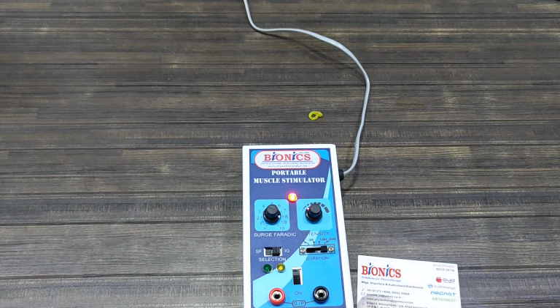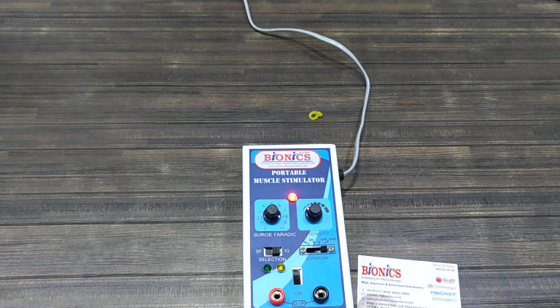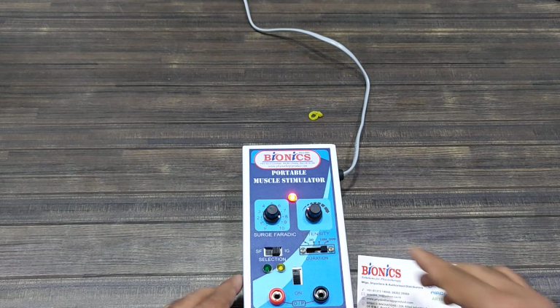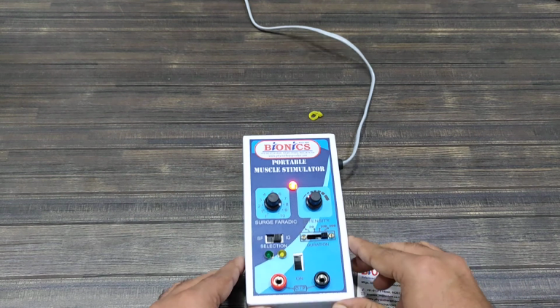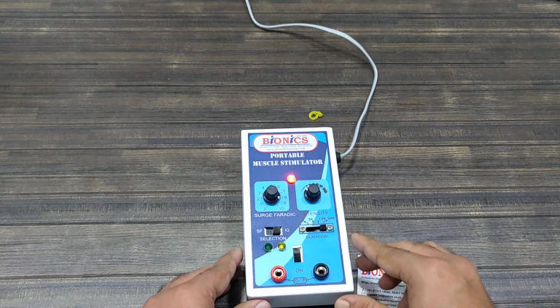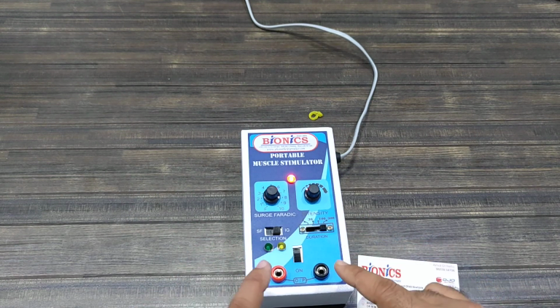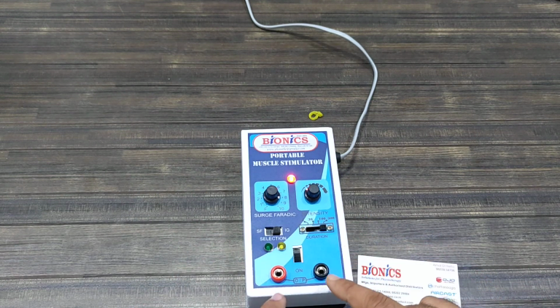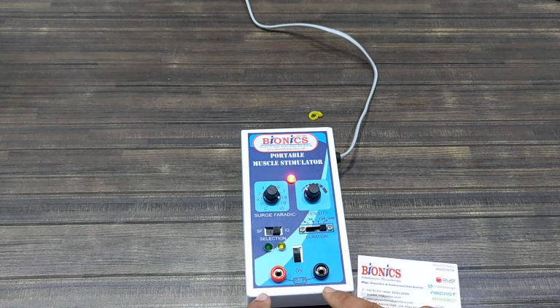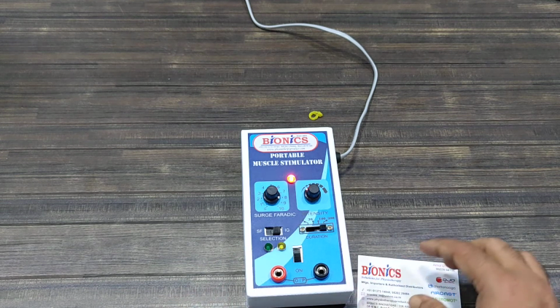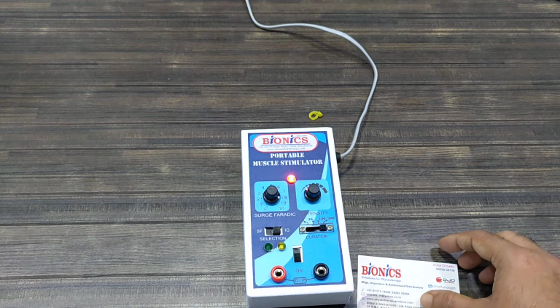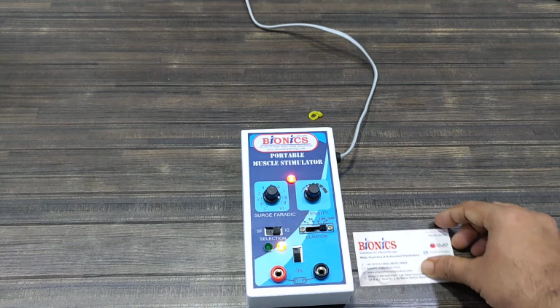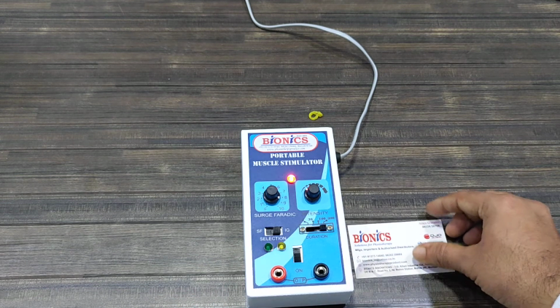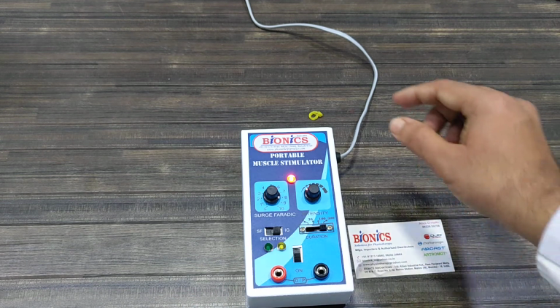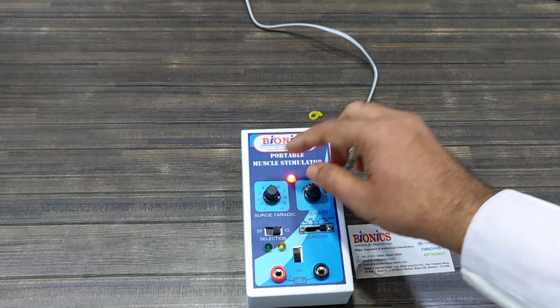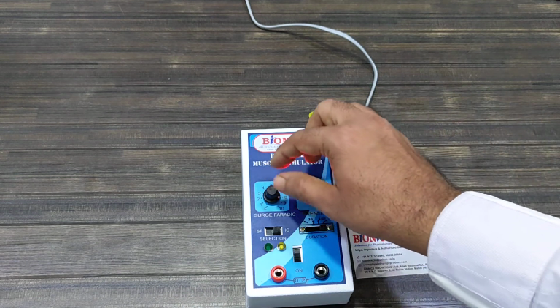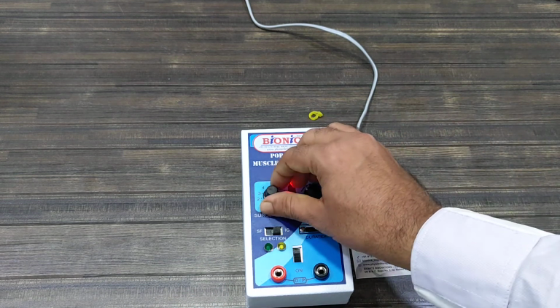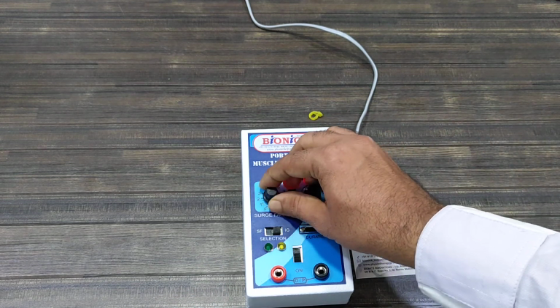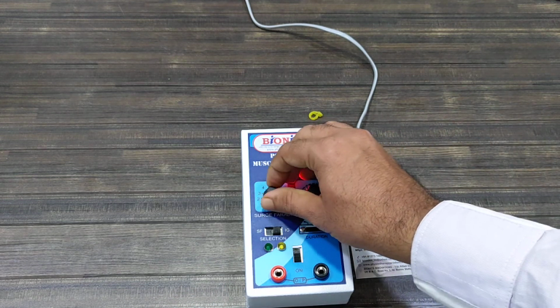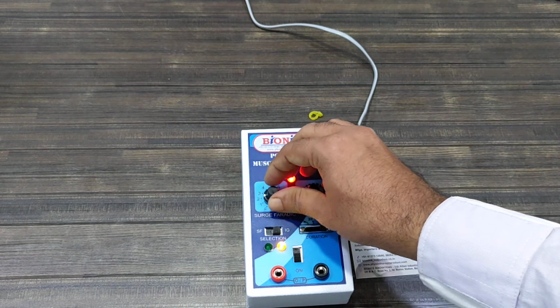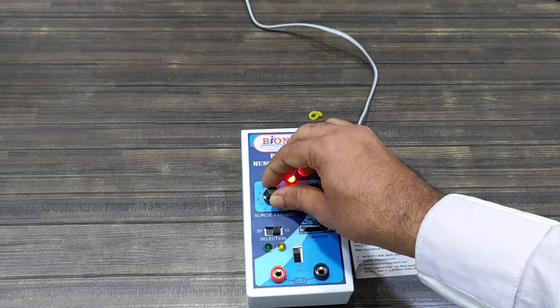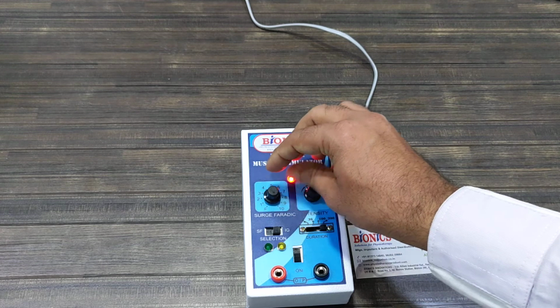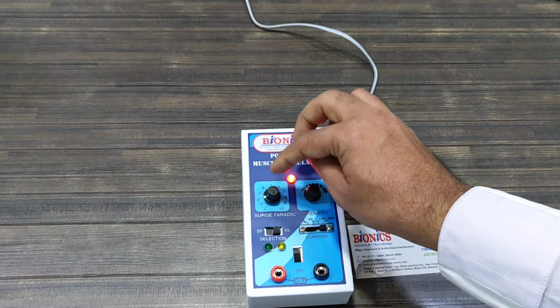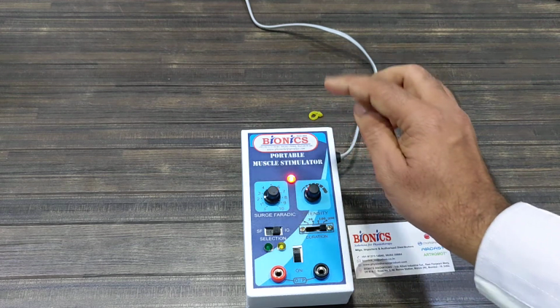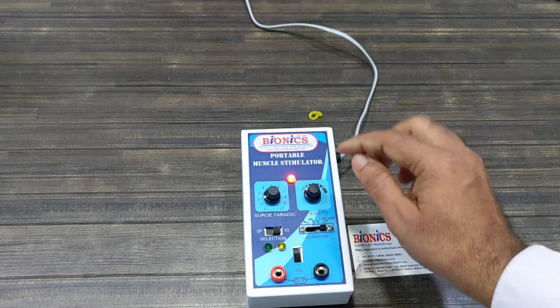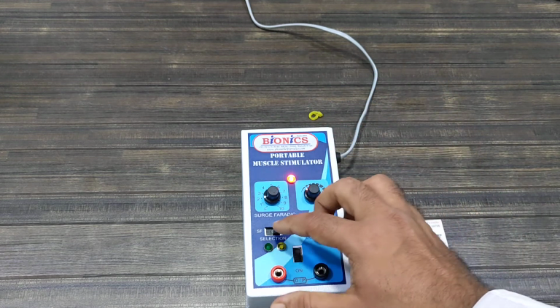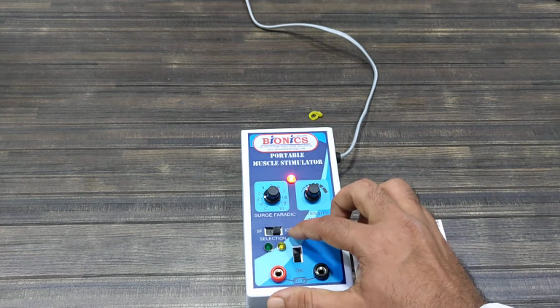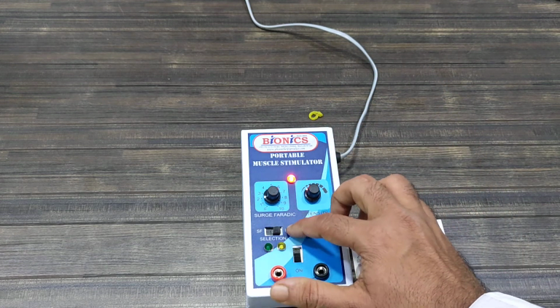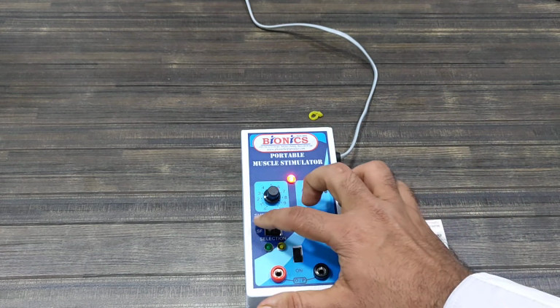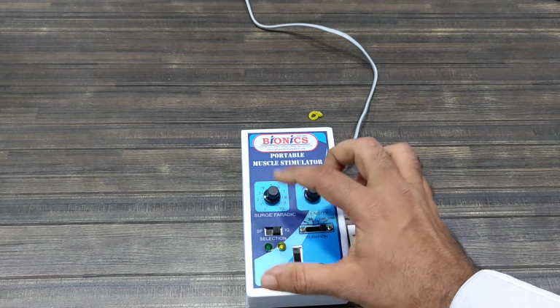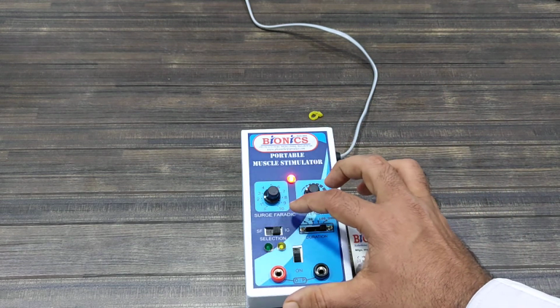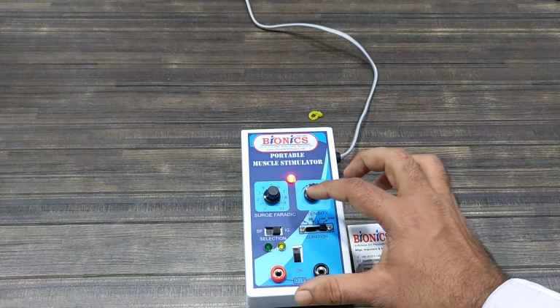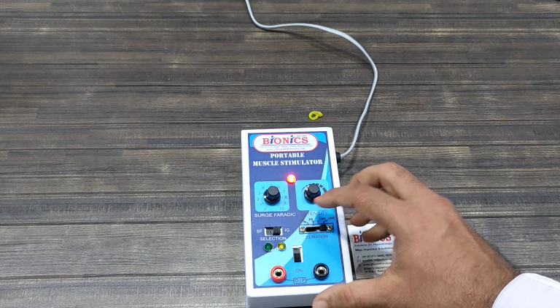Here you can see this is a single channel with two electrodes. This is the faradic option, and this is the IJ — interrupted galvanic — and faradic.